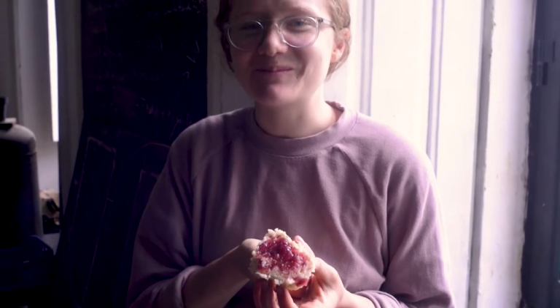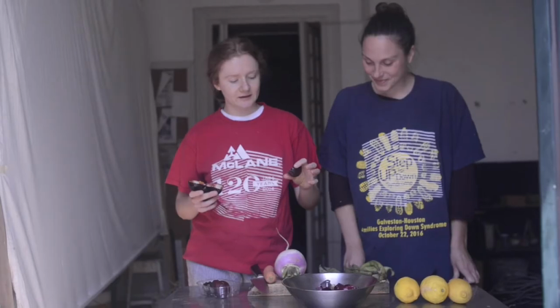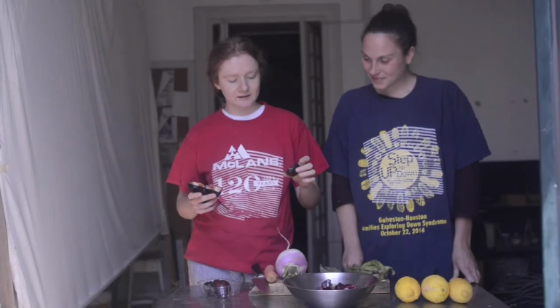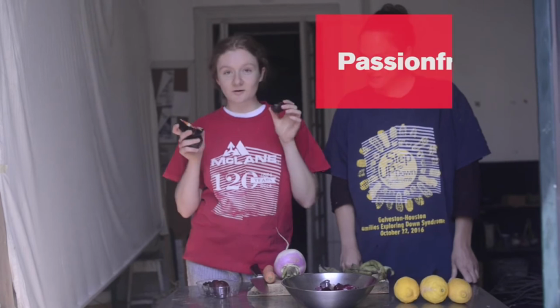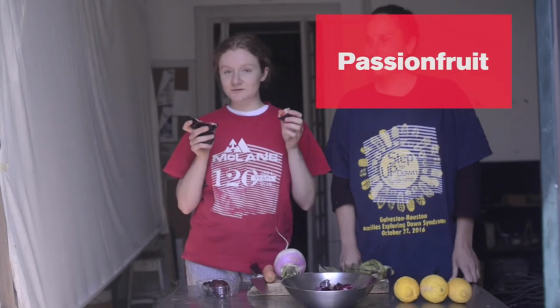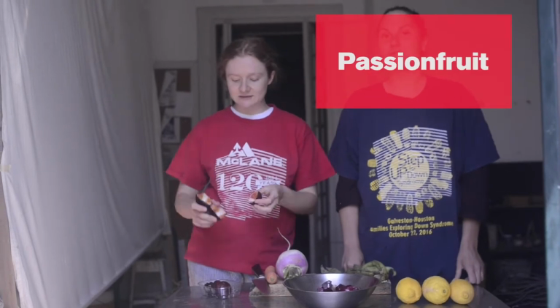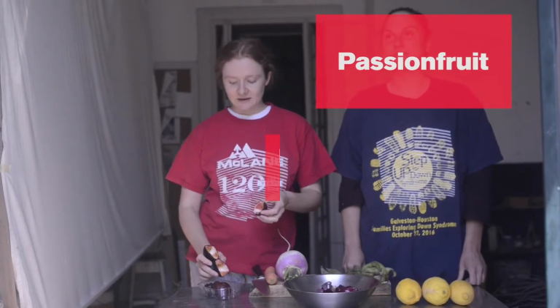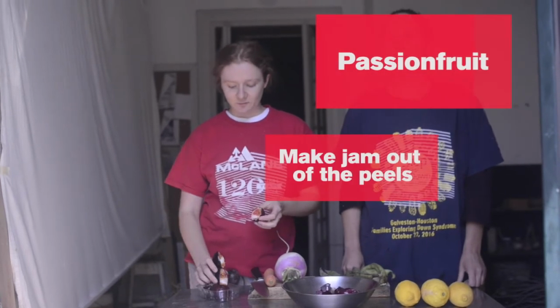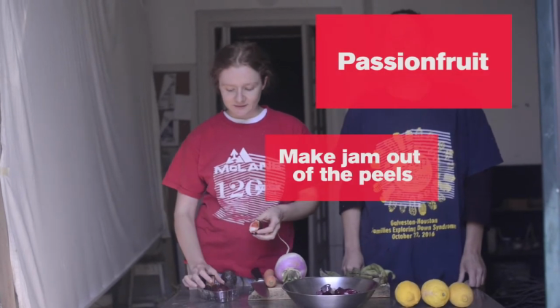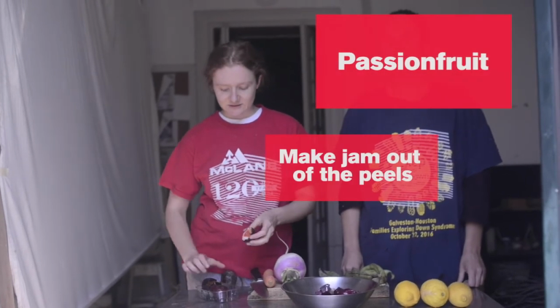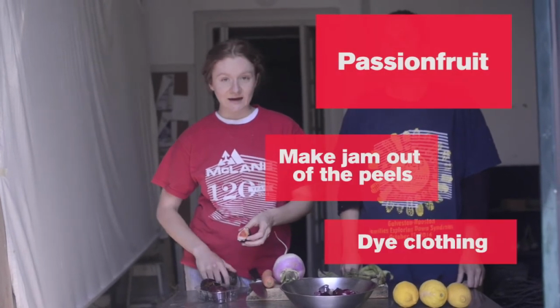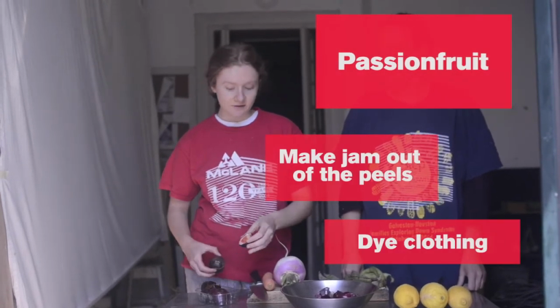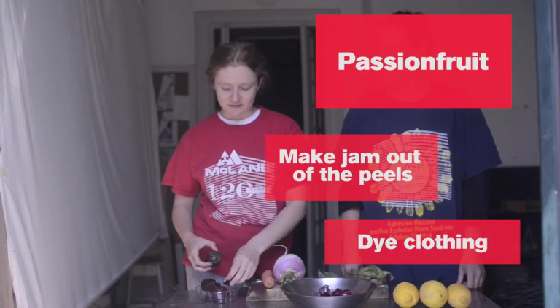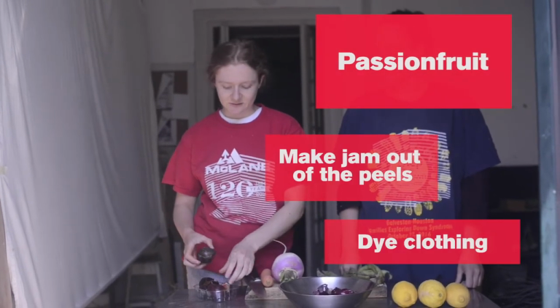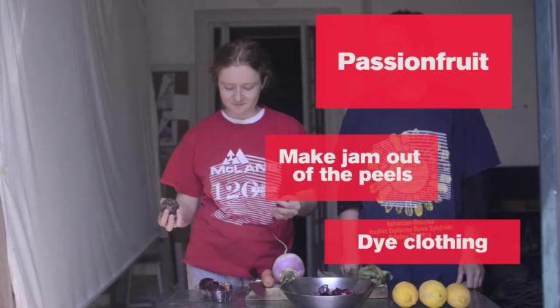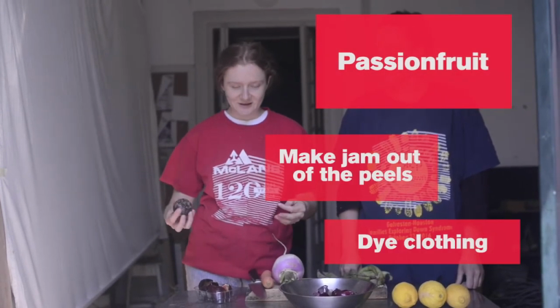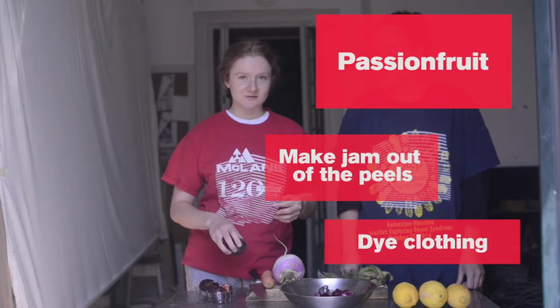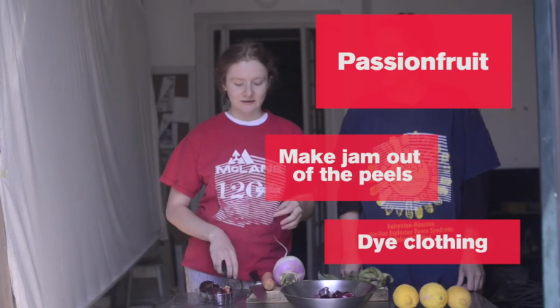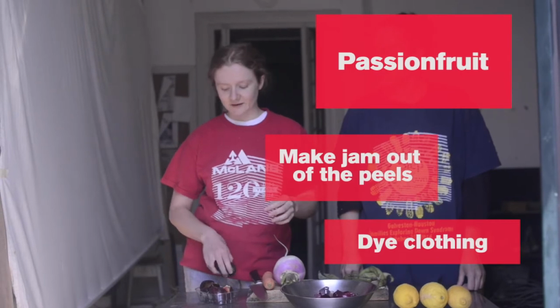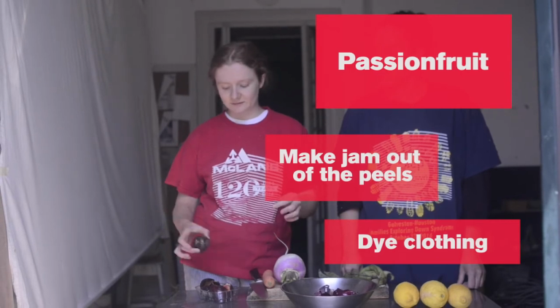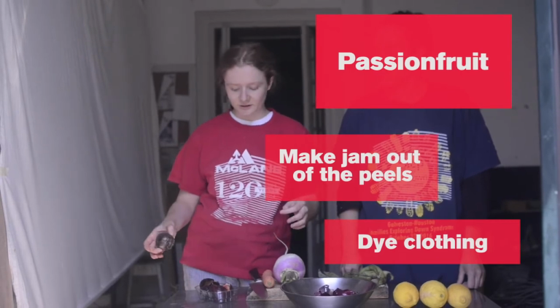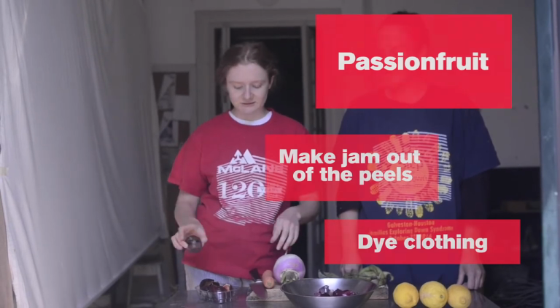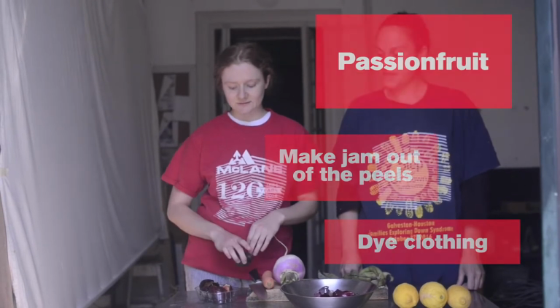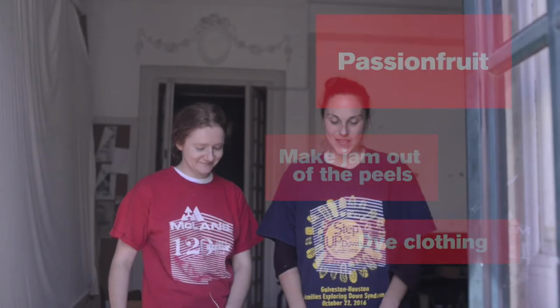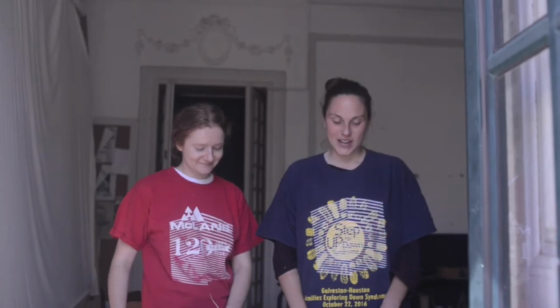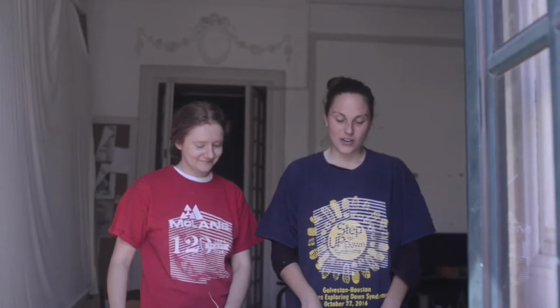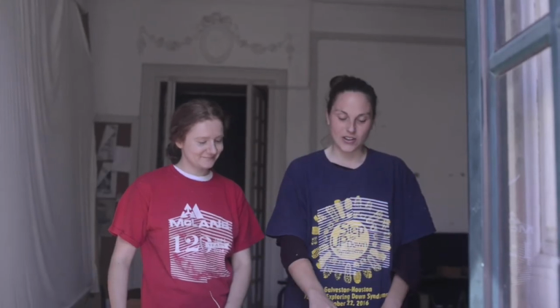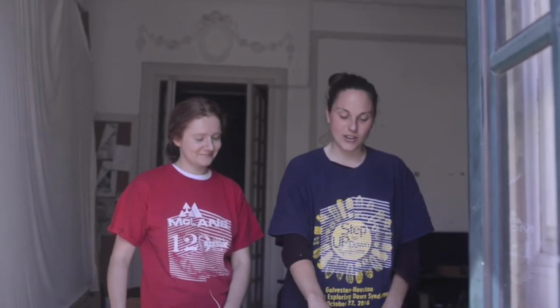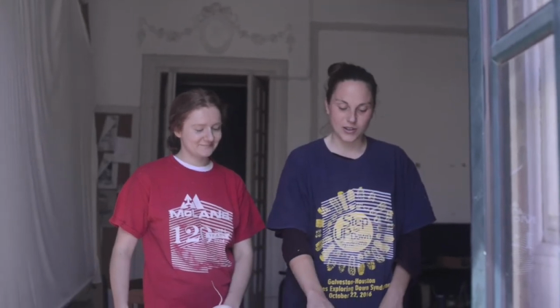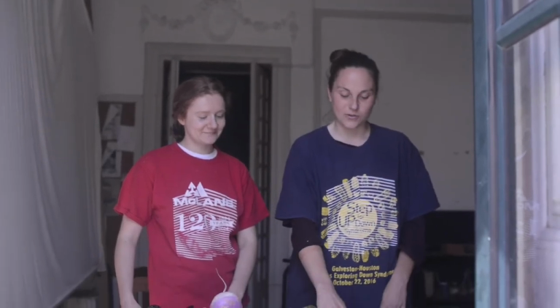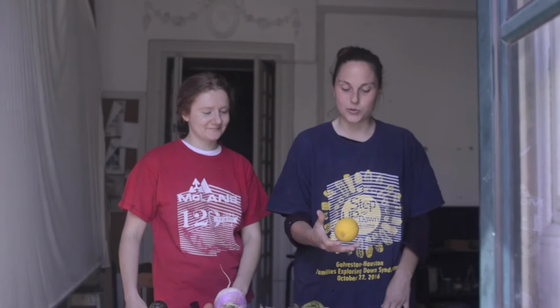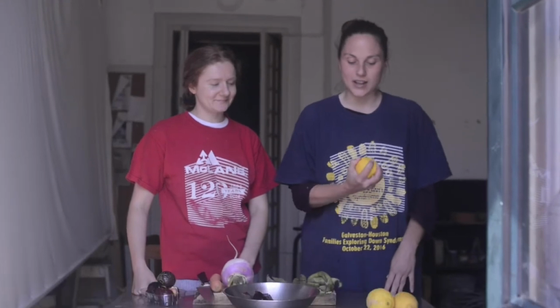You can also use these rinds if you want to dye clothing, so that's also a fun project. And later on we'll get to the sweet stuff.